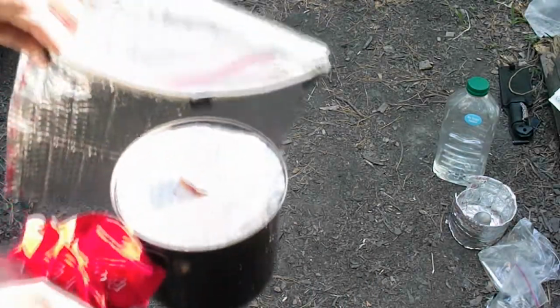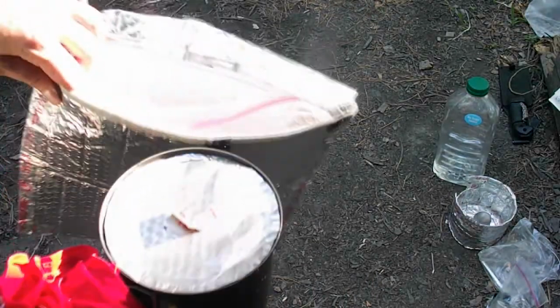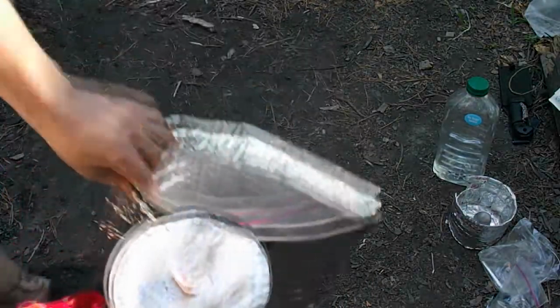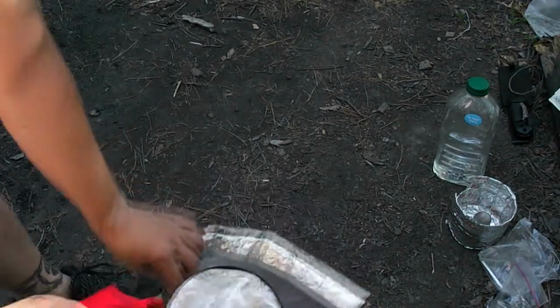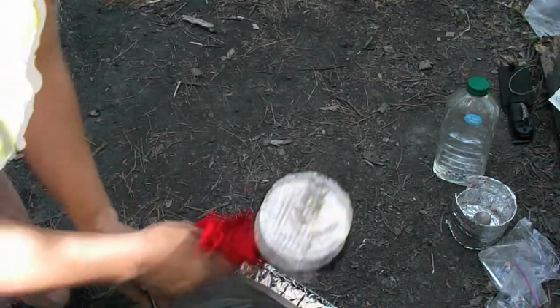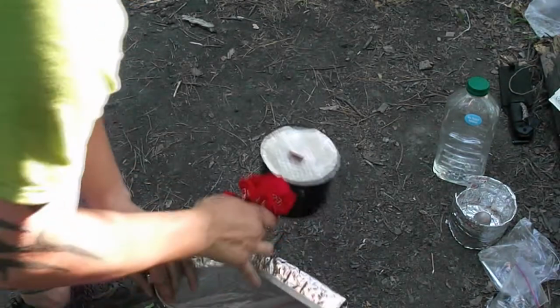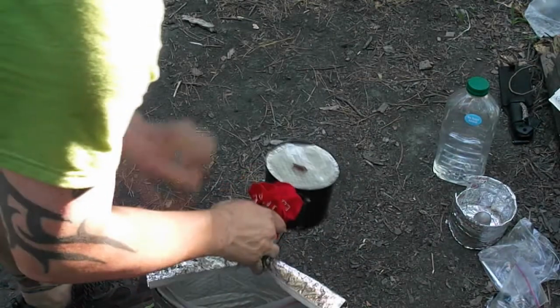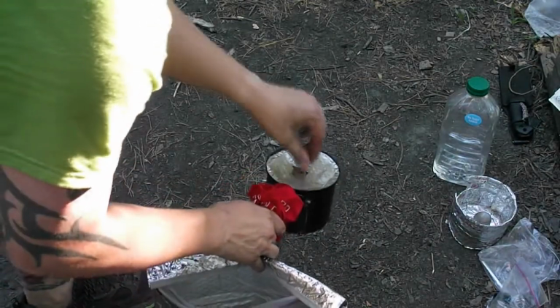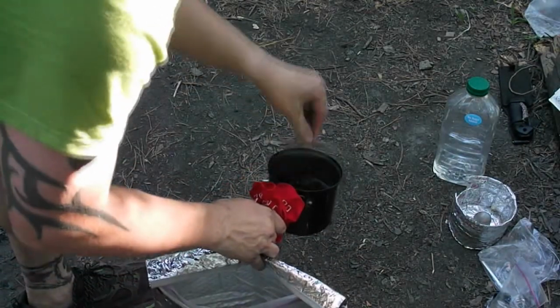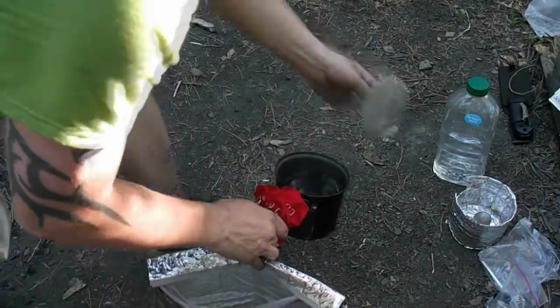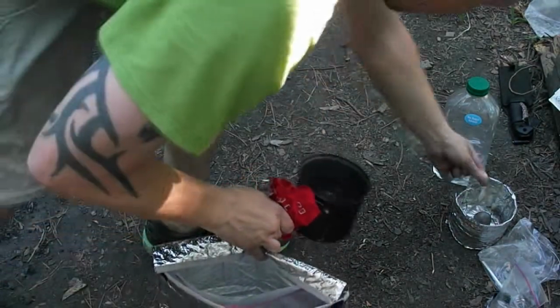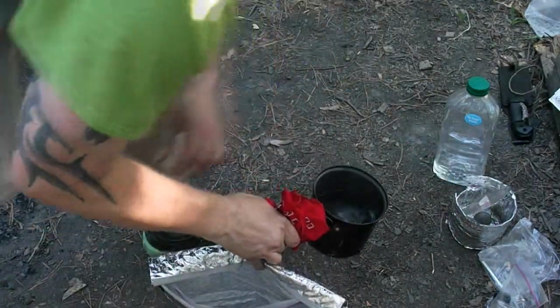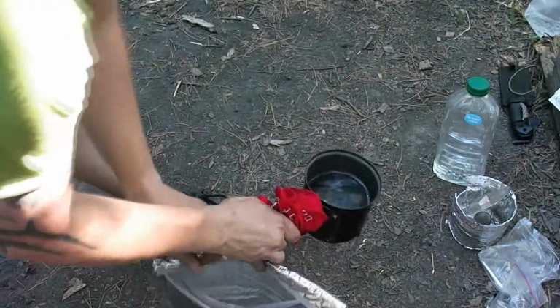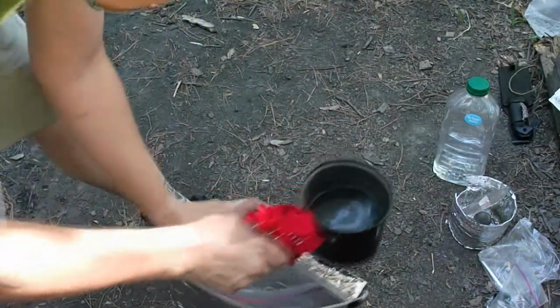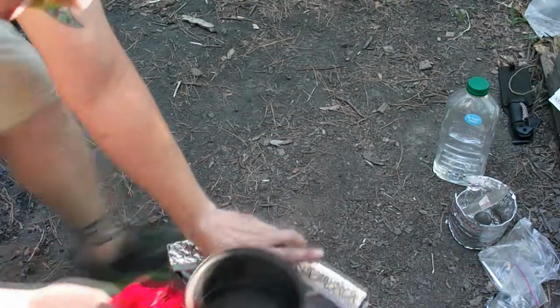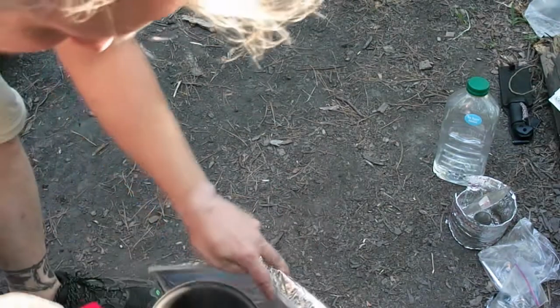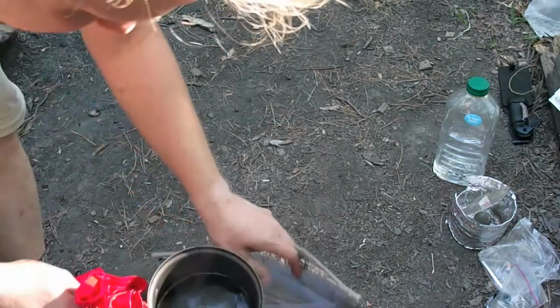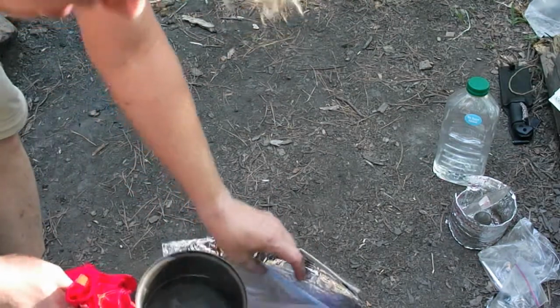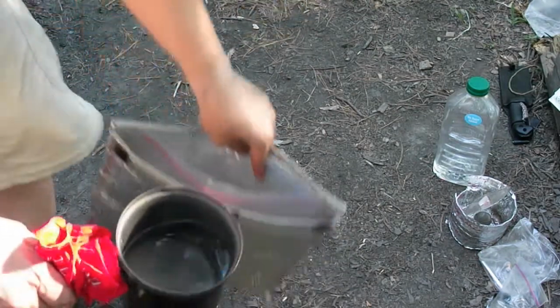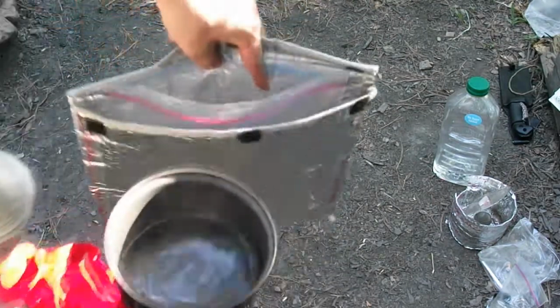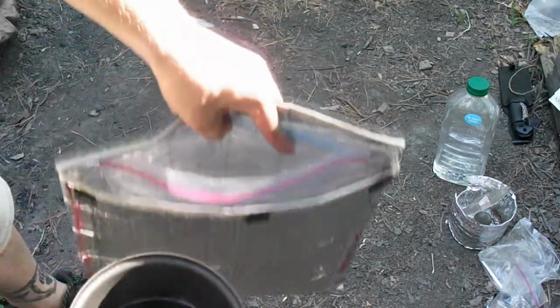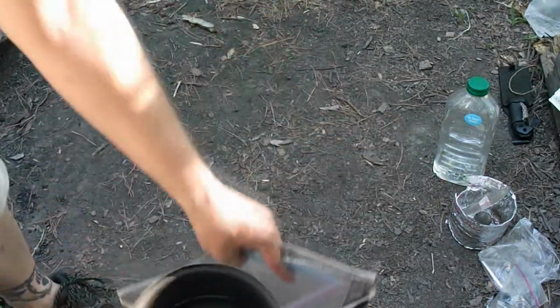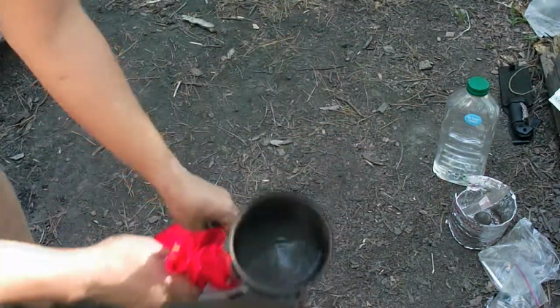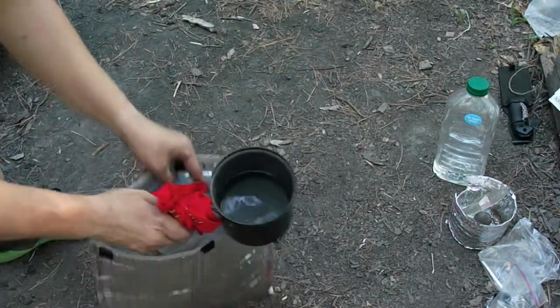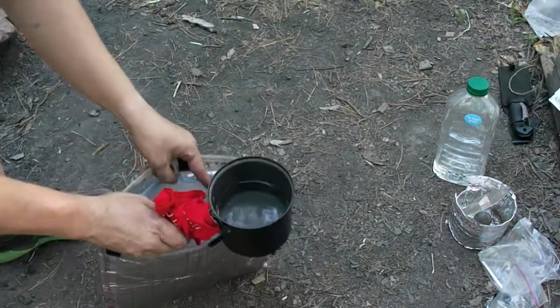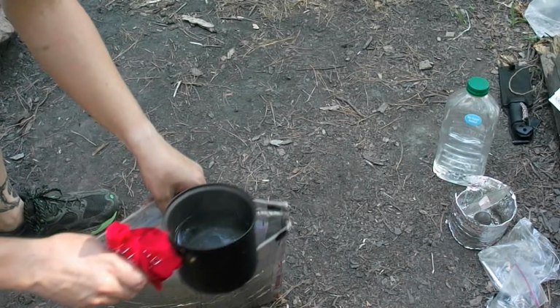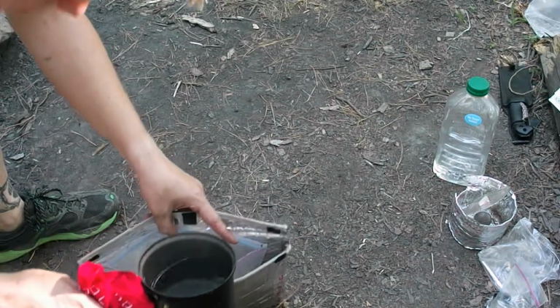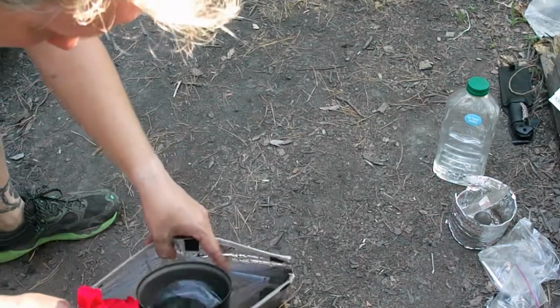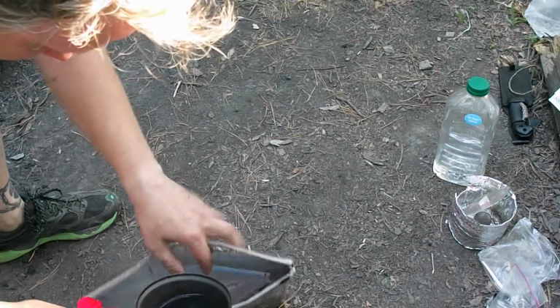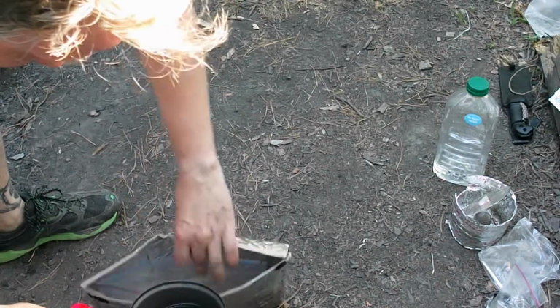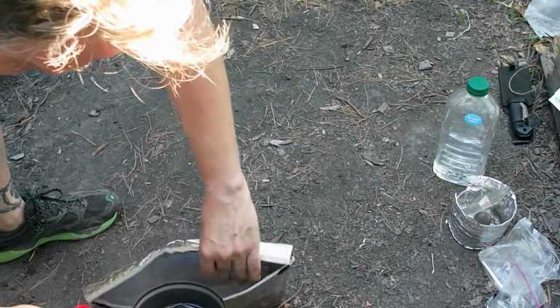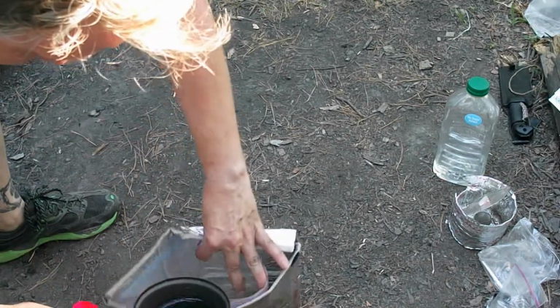Take our hot water off the fire — nice and boiling — and we're going to dump it in. Got a little bit of ash in there, that's alright.